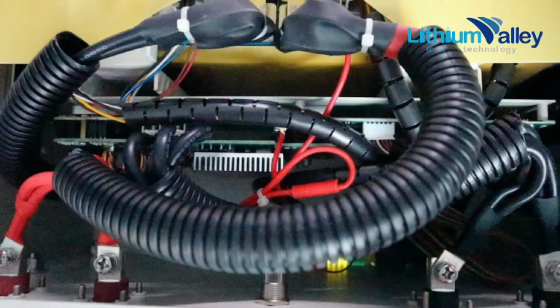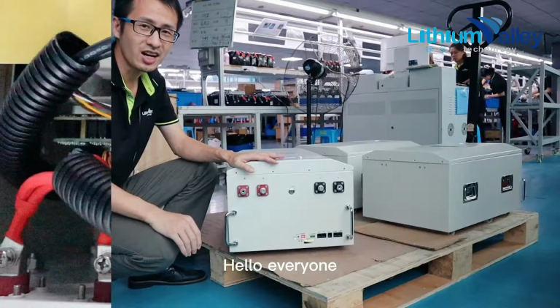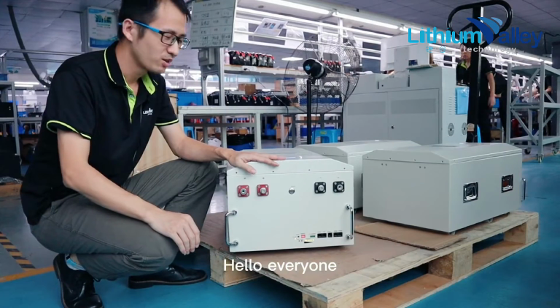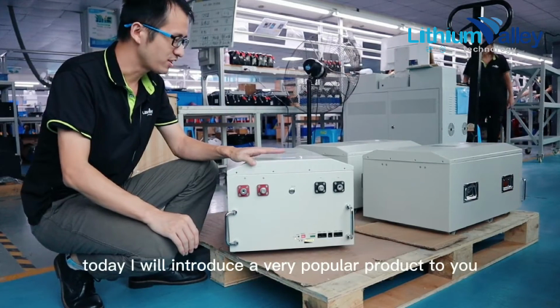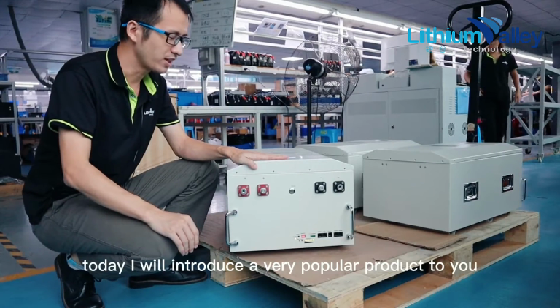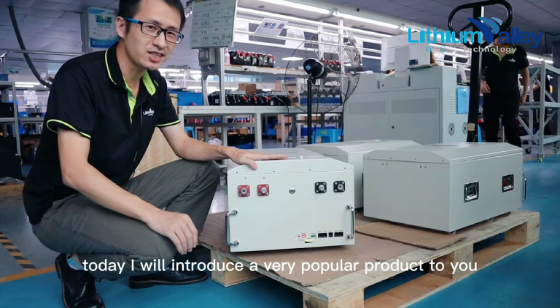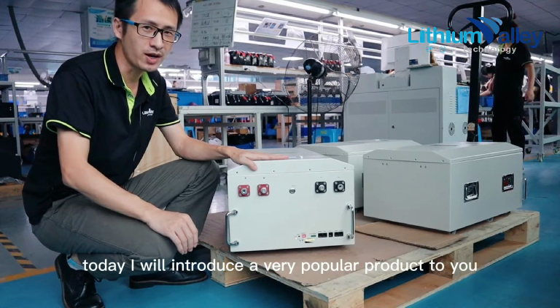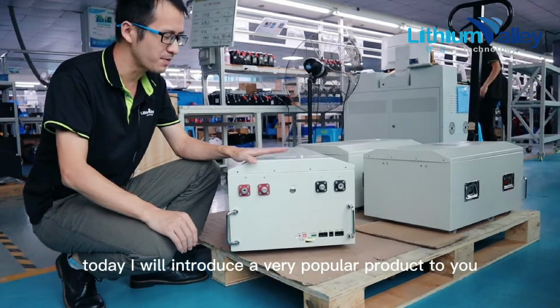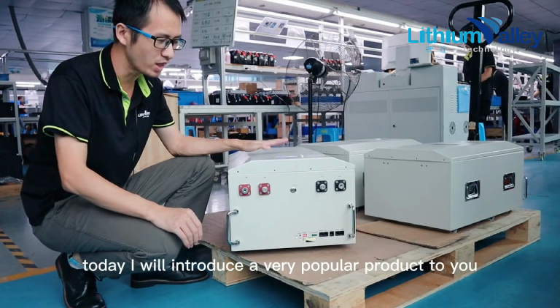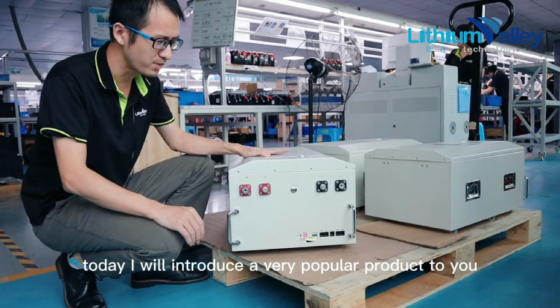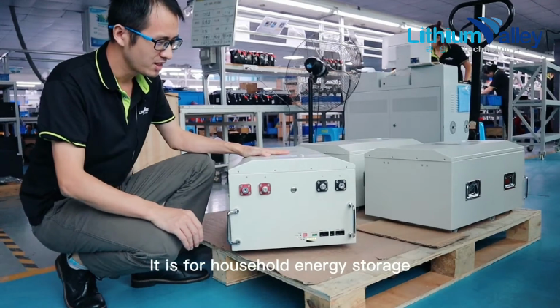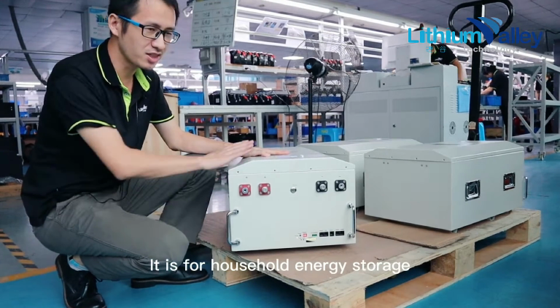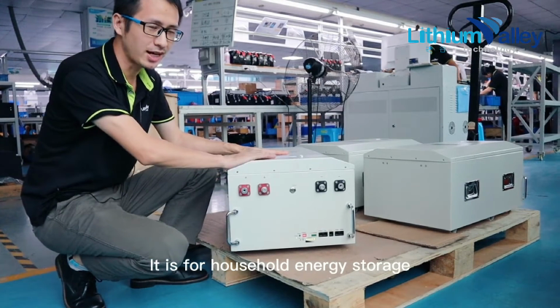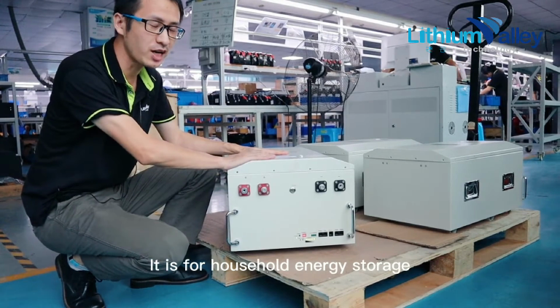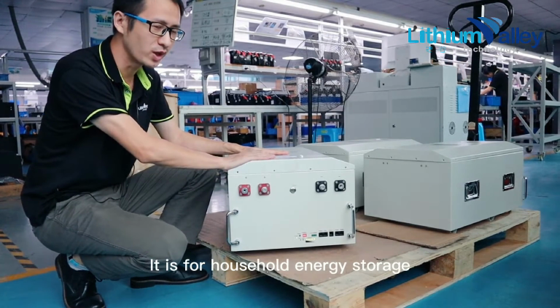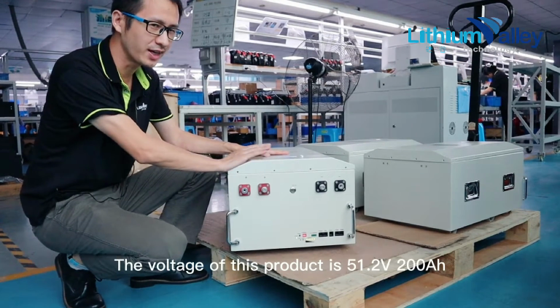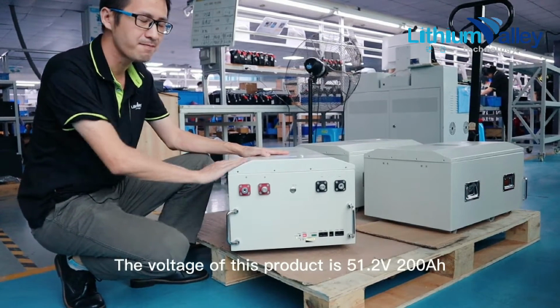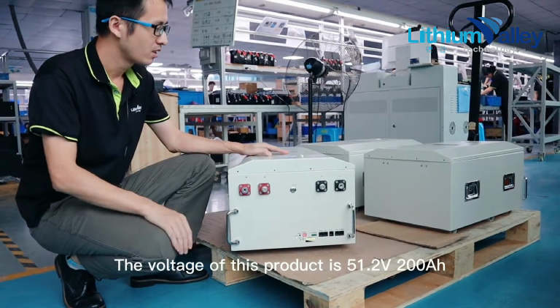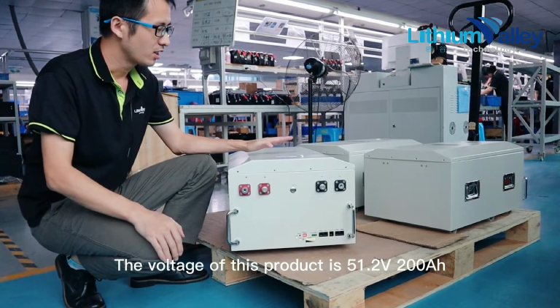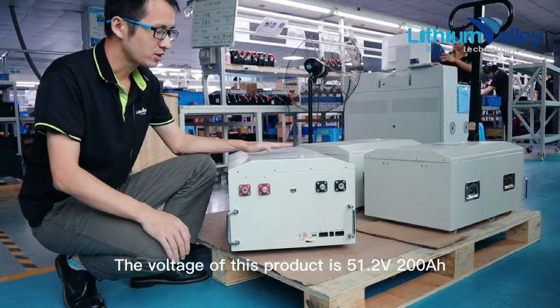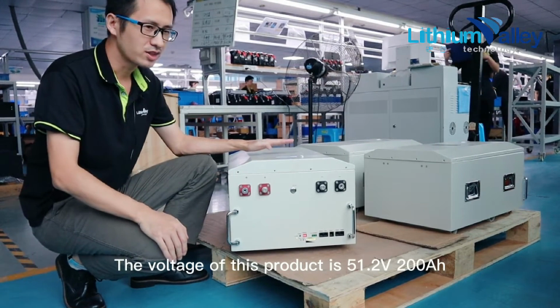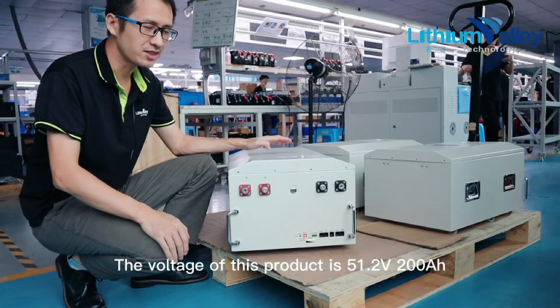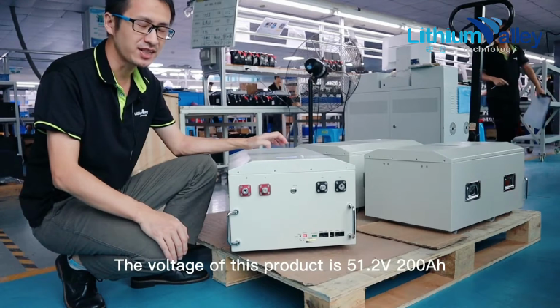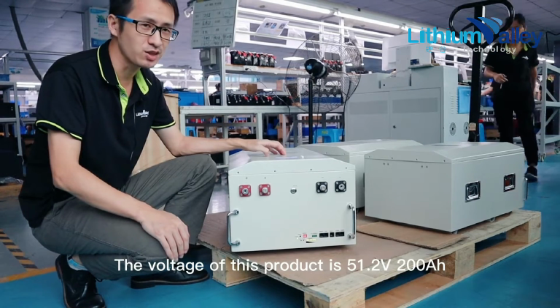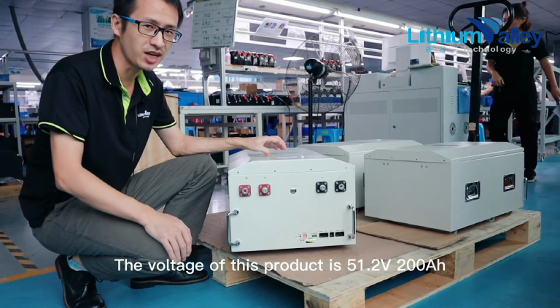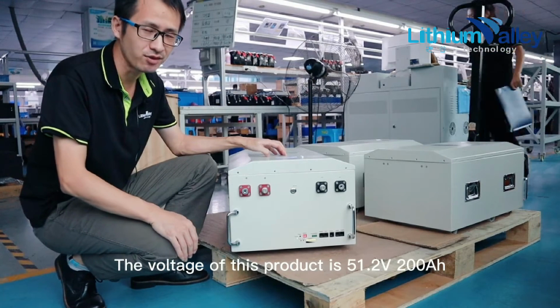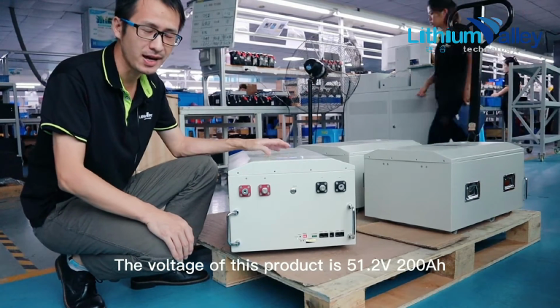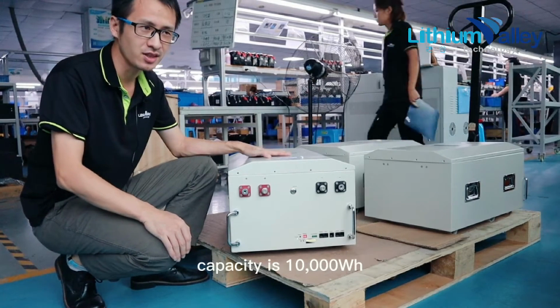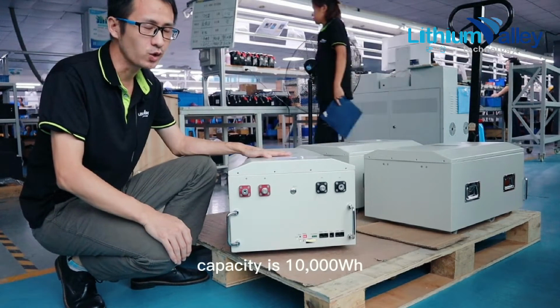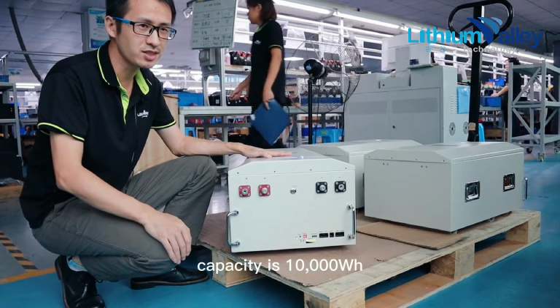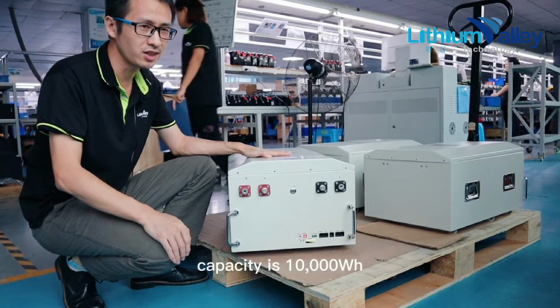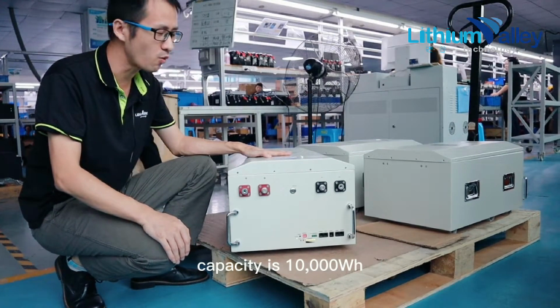Hello everyone, today I will introduce a very popular product to you. It is for household energy storage. The voltage of this product is 51.2 volts, 200 amp-hours. Capacity is 10,000 watt-hours.